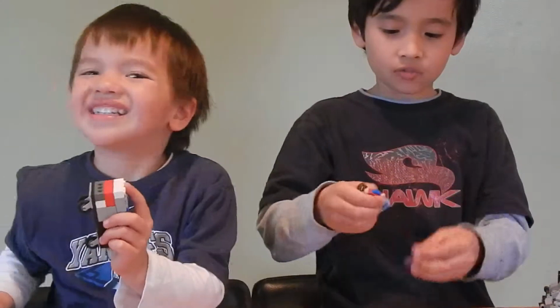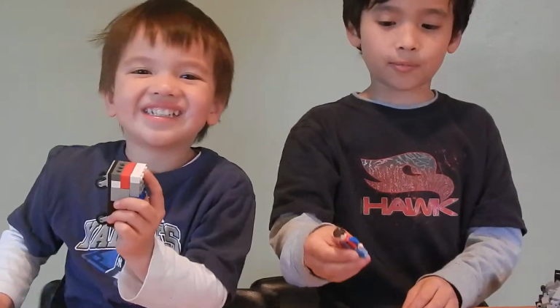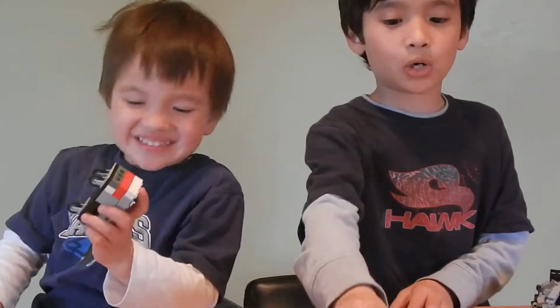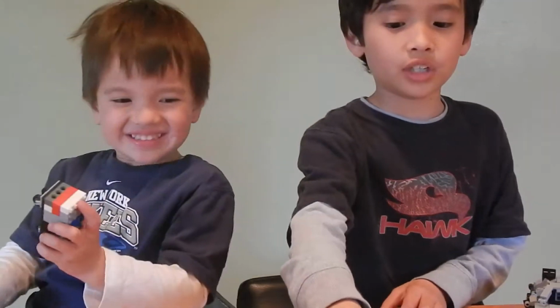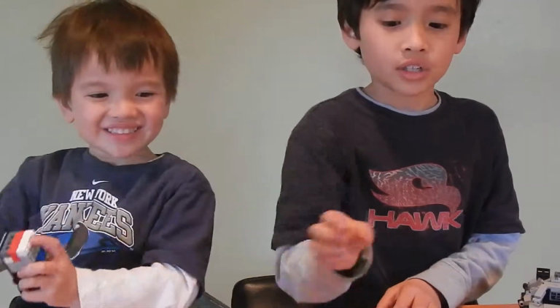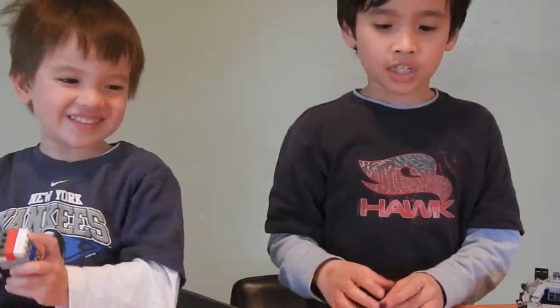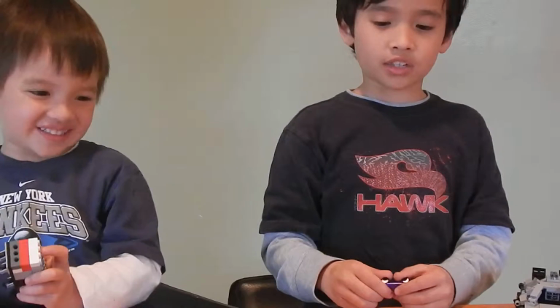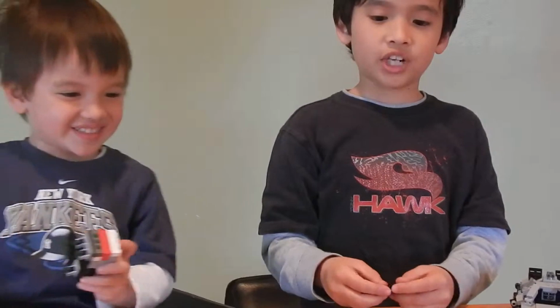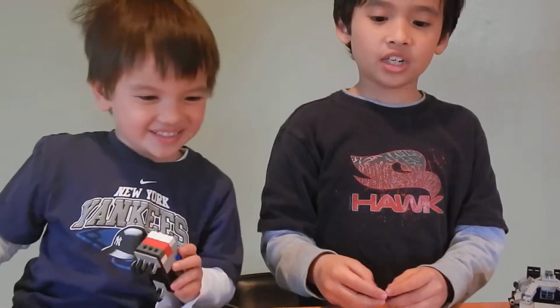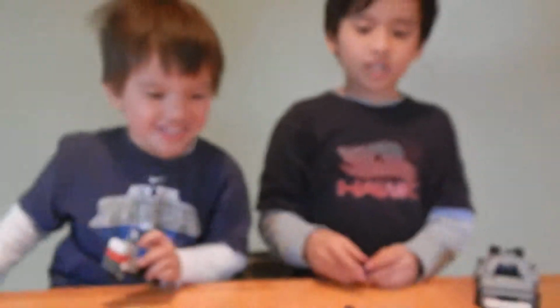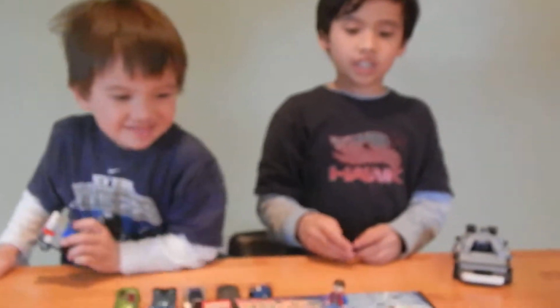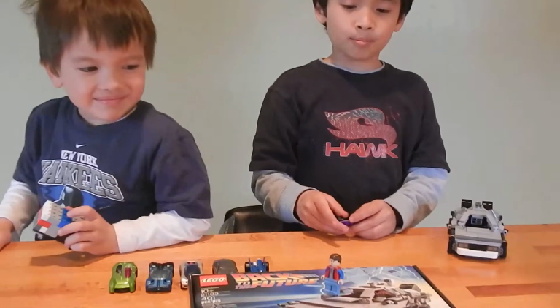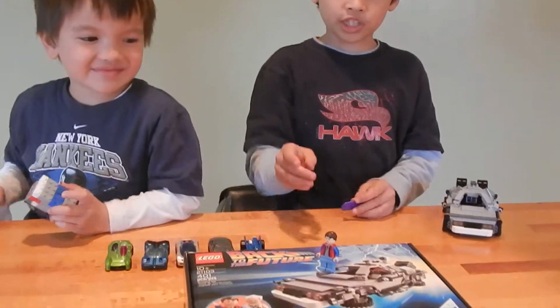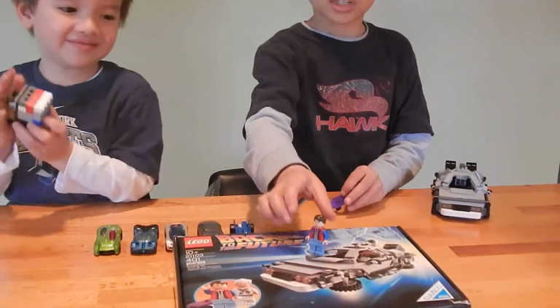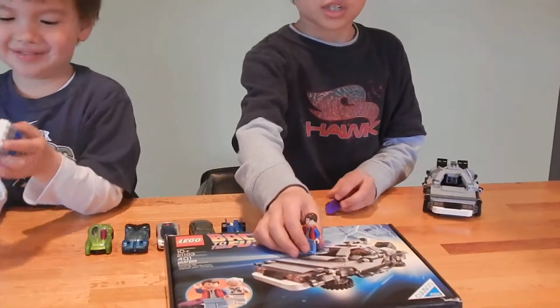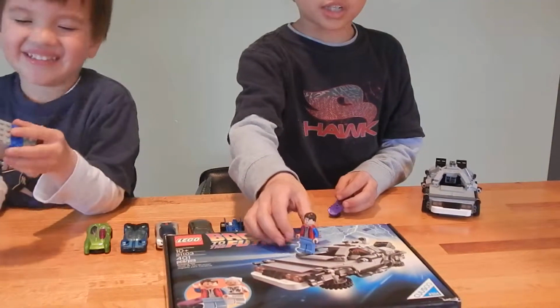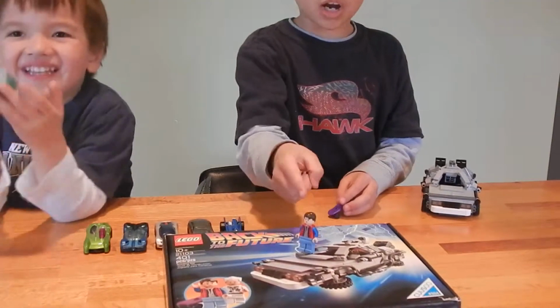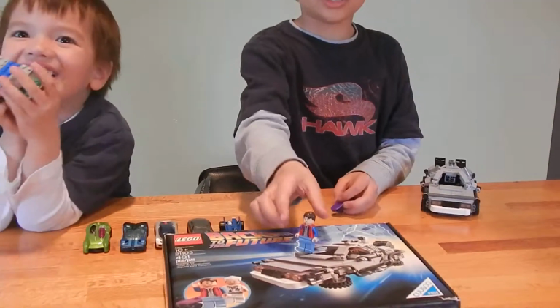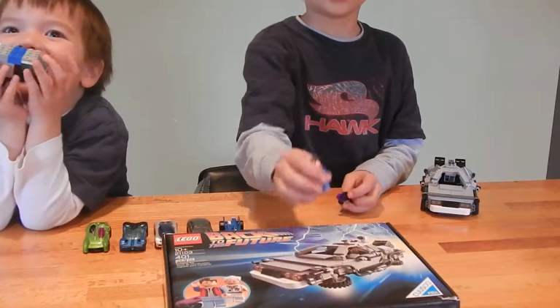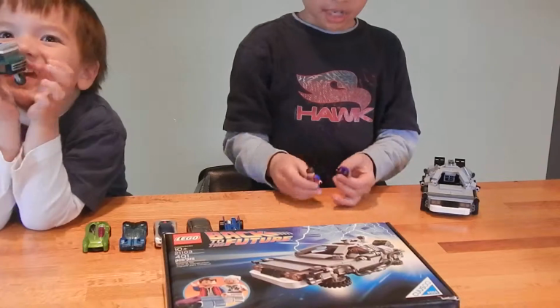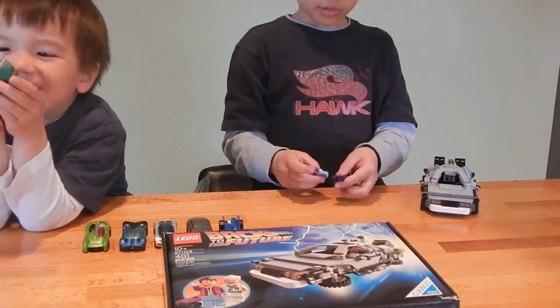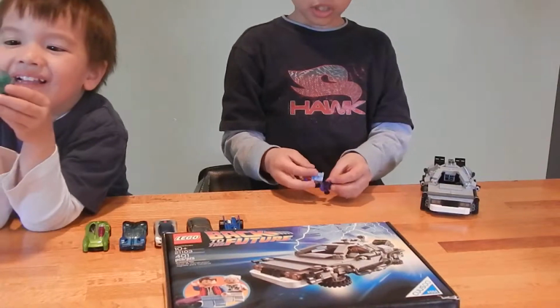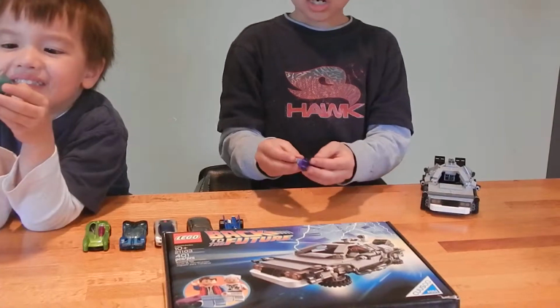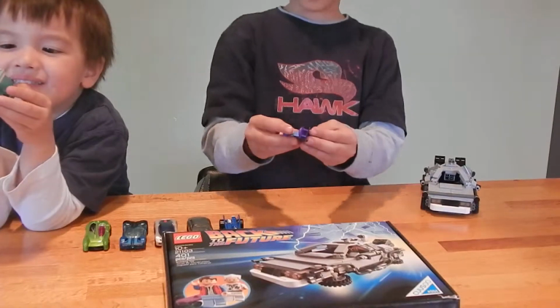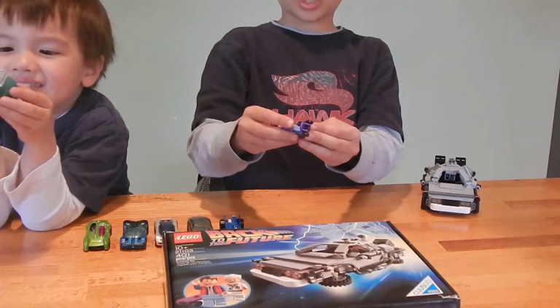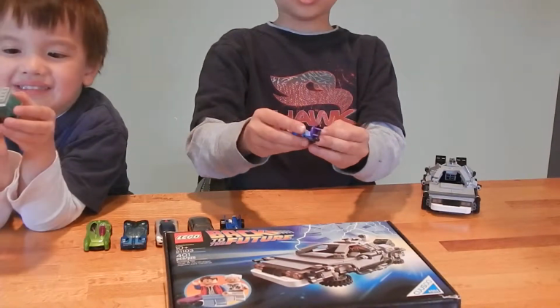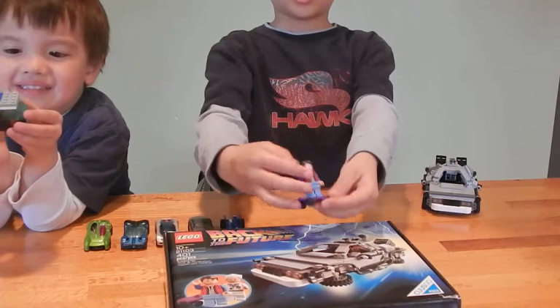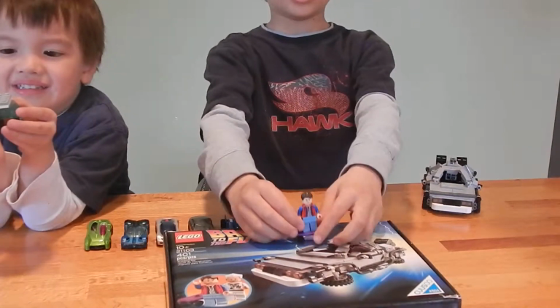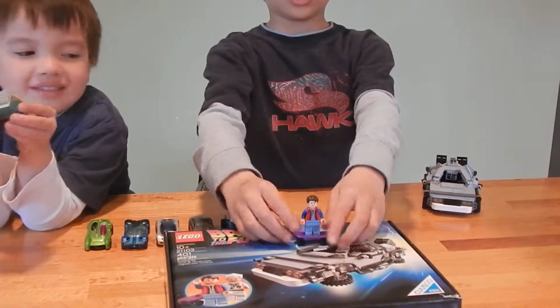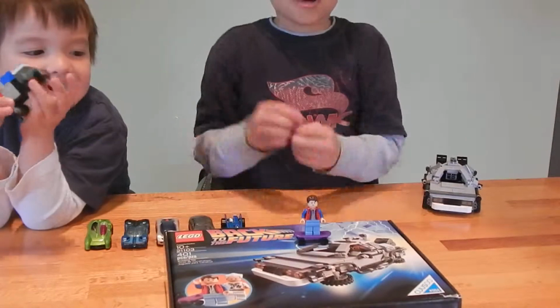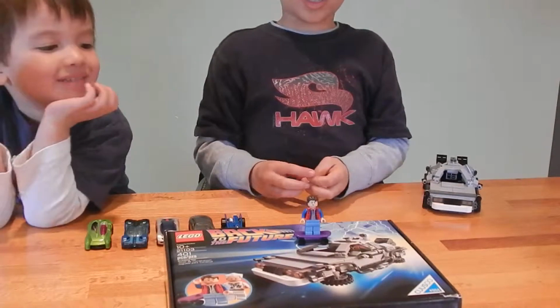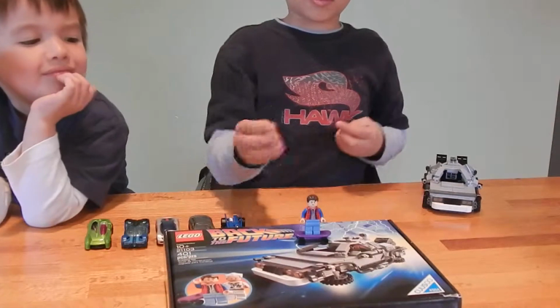First up we have Marty. He has a red jacket and he has light blue jeans and brown hair. That one is Marty and I'm going to put him on the skateboard like that. Now he's riding the skateboard.